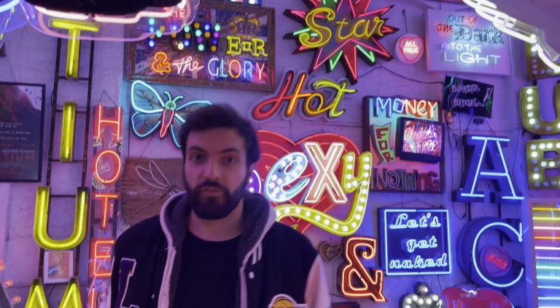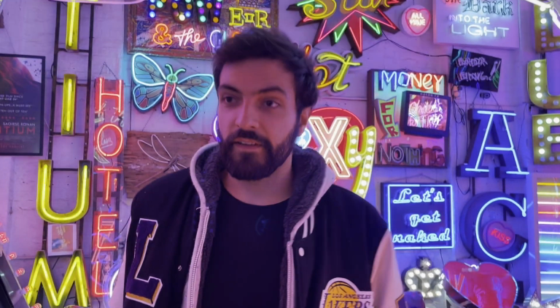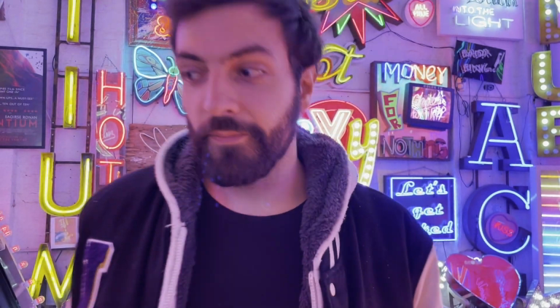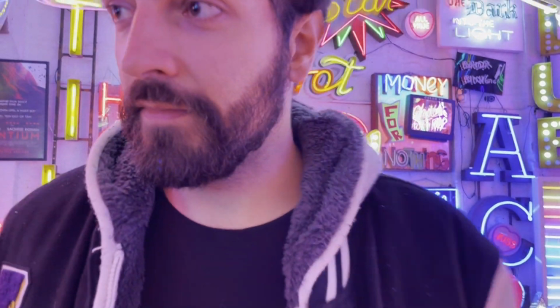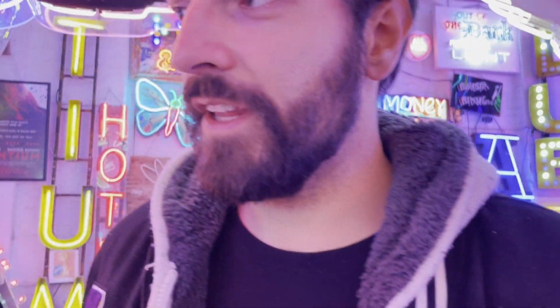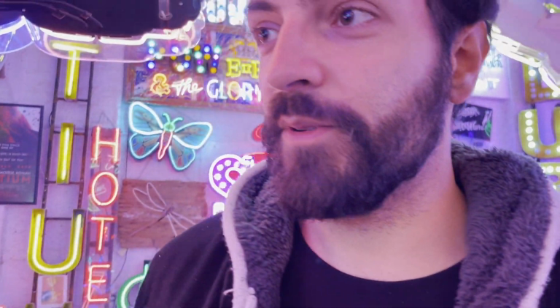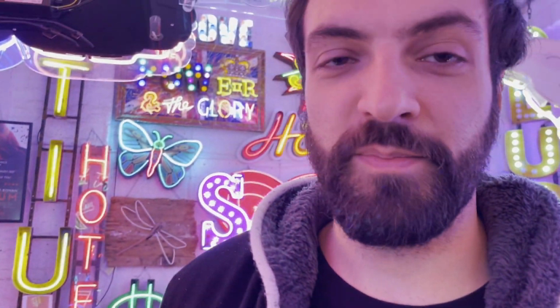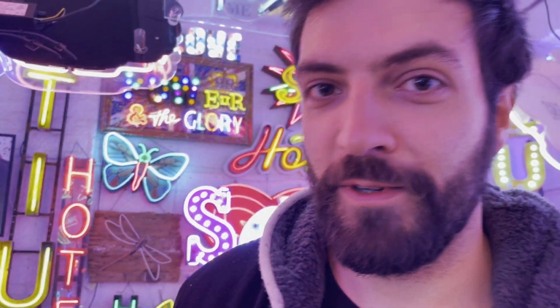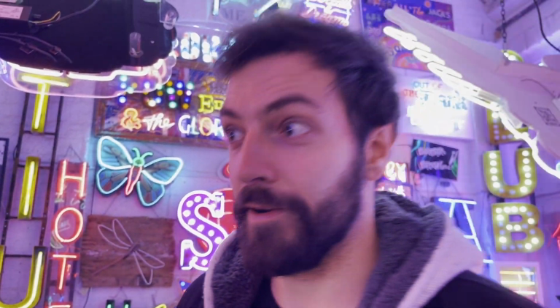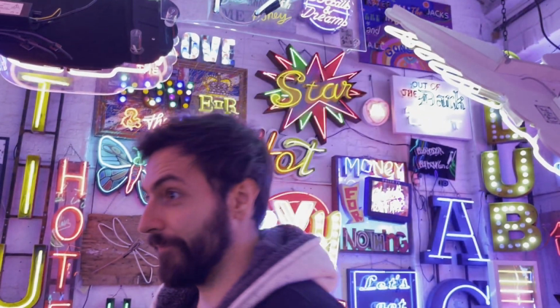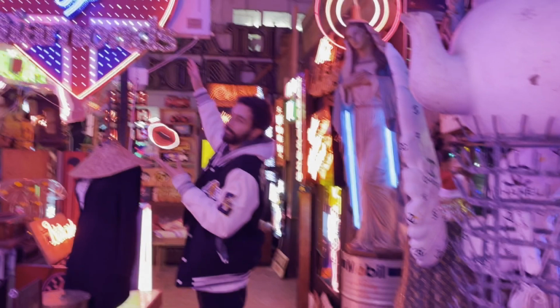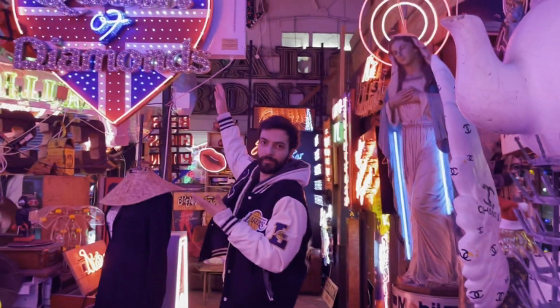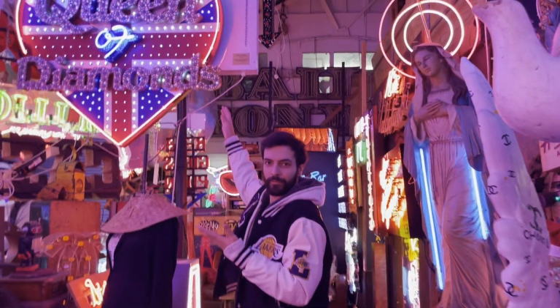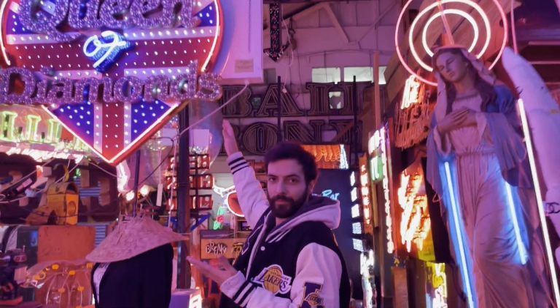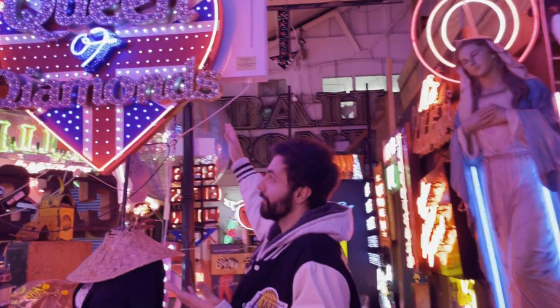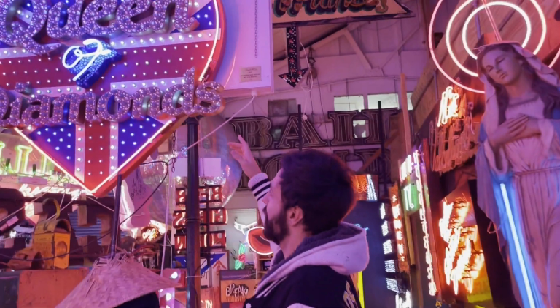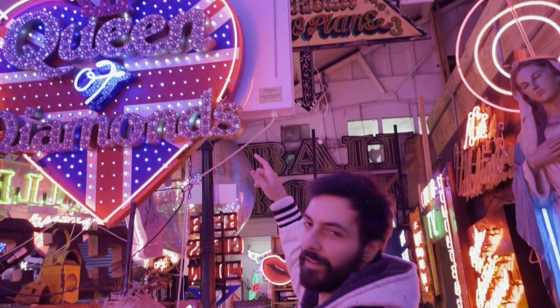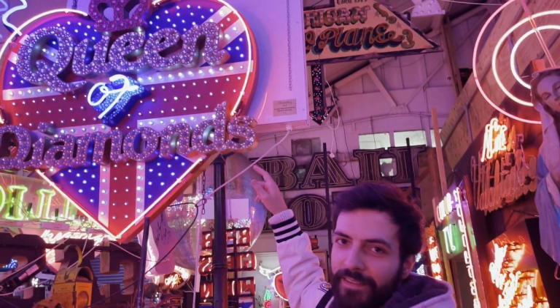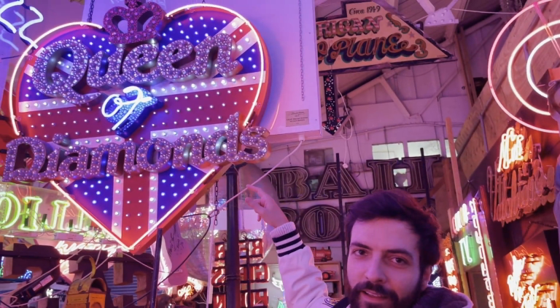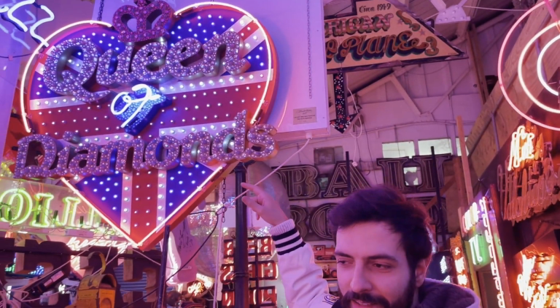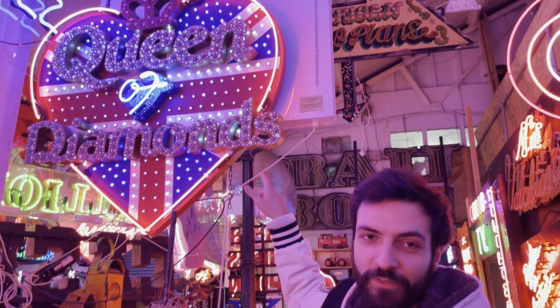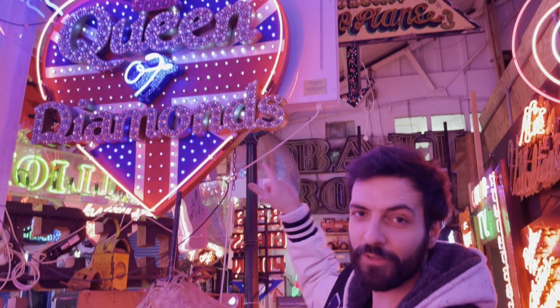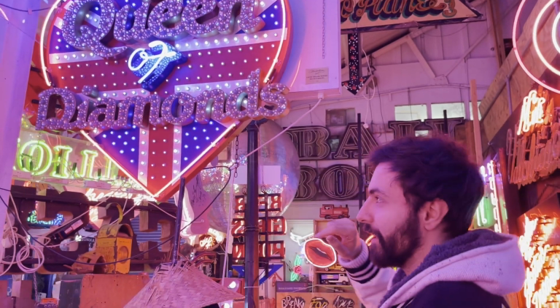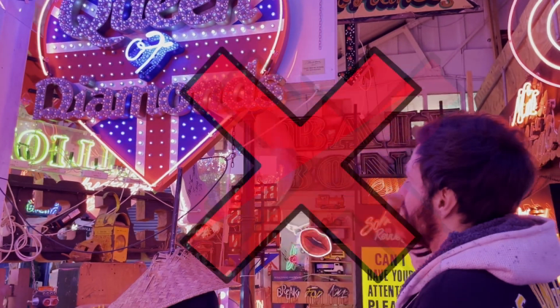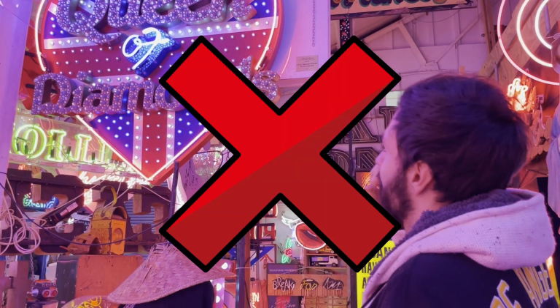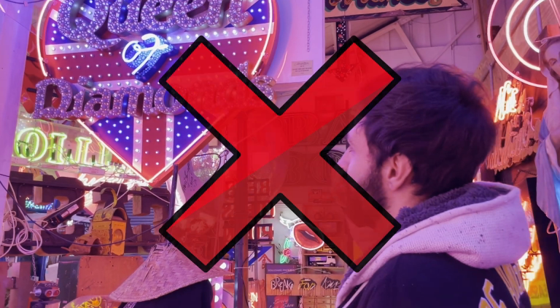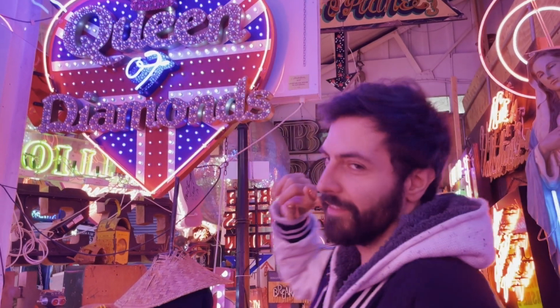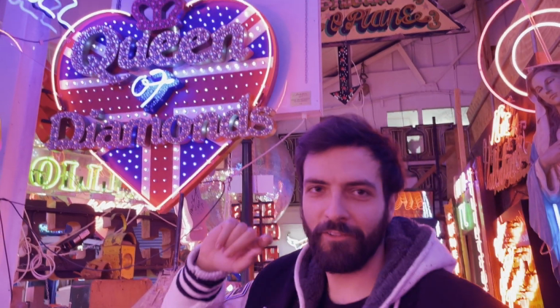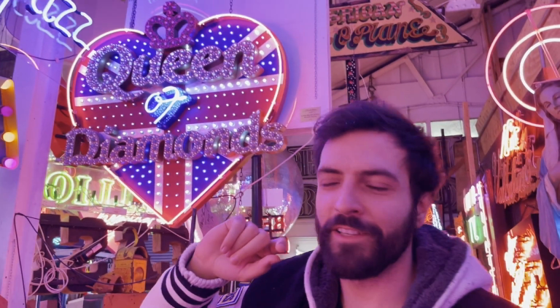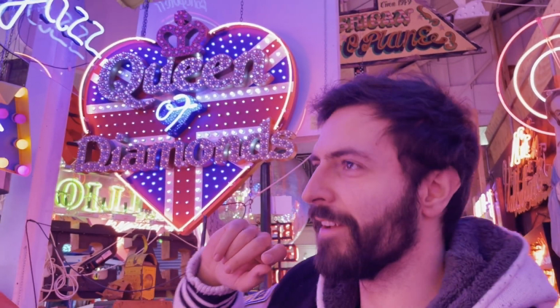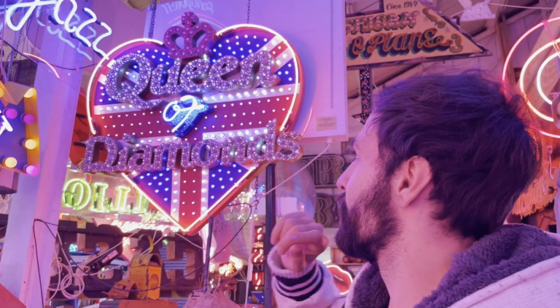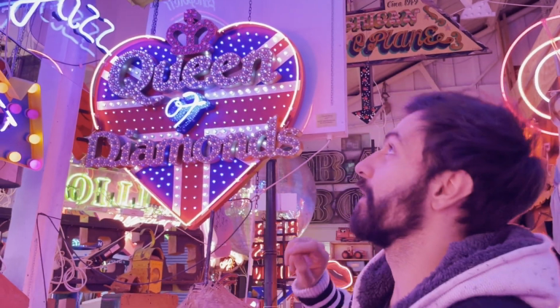I've read that there are some neons from the movies, but I don't know where they are. That's the movie with Tom Cruise, wasn't it? I think. I read it on the internet. I haven't seen the movie, to be honest.